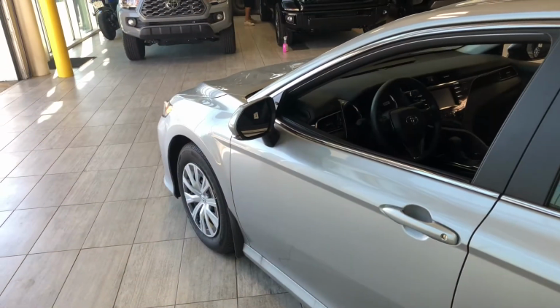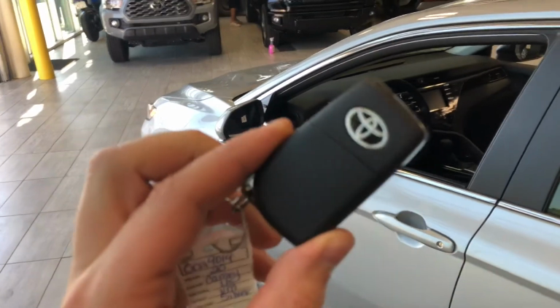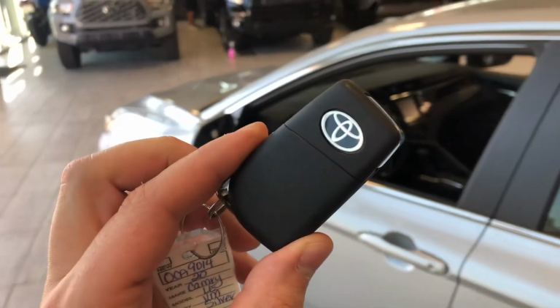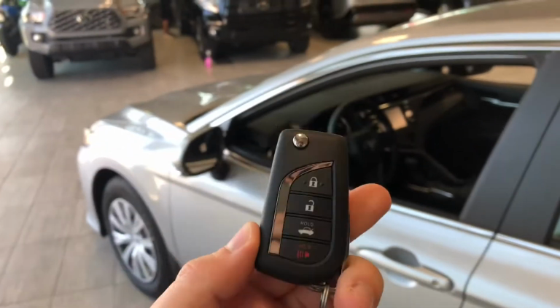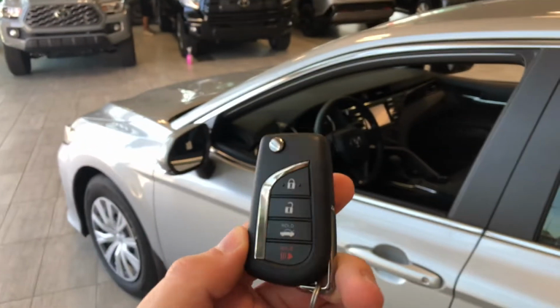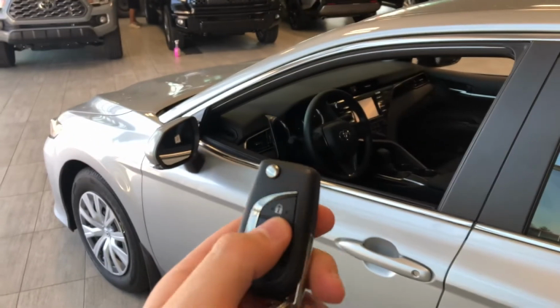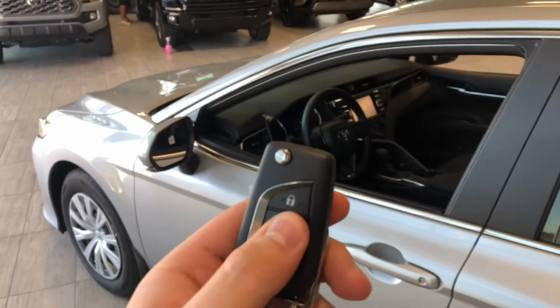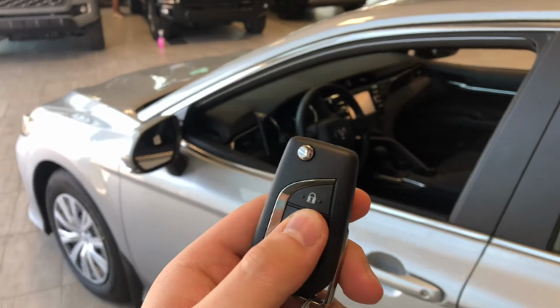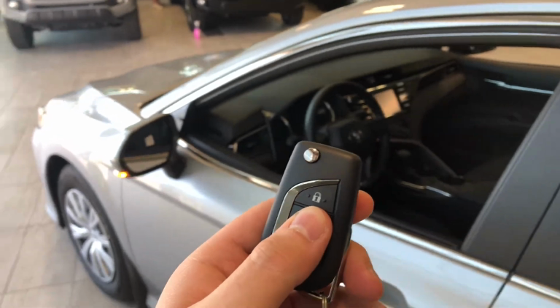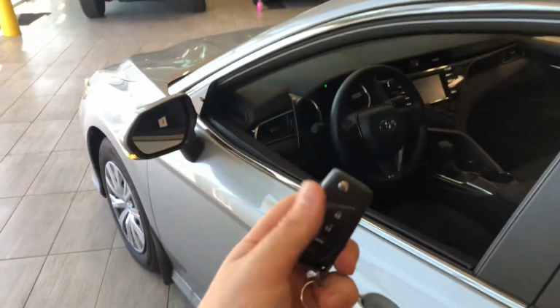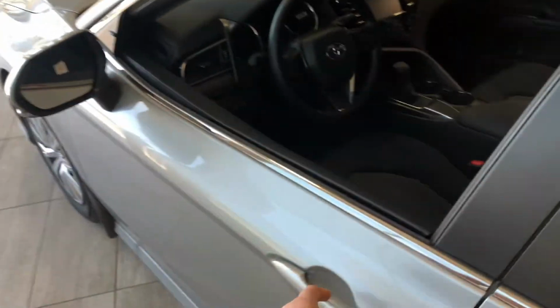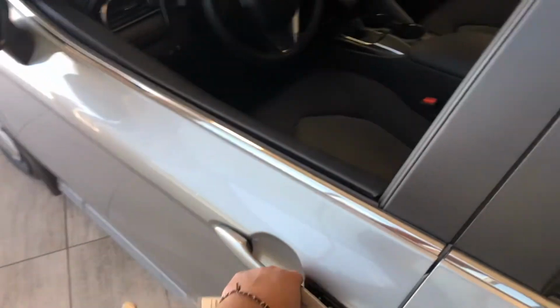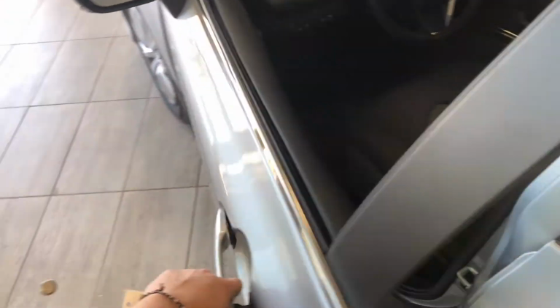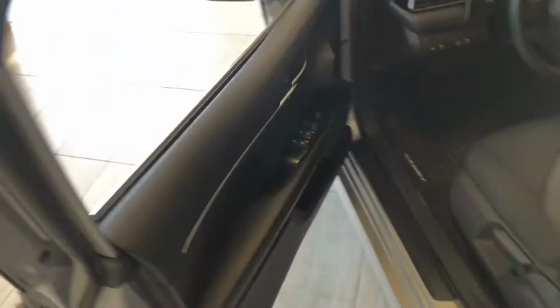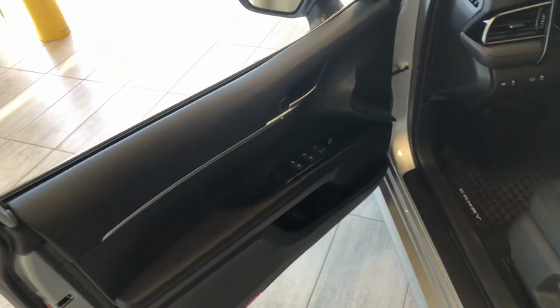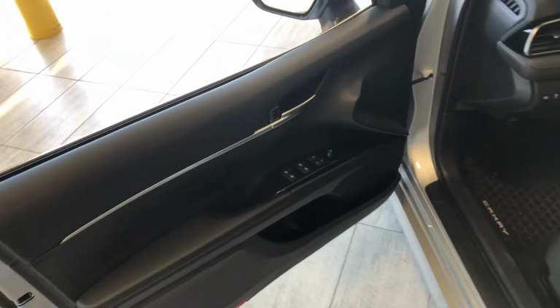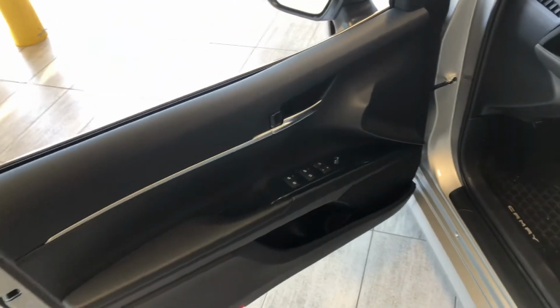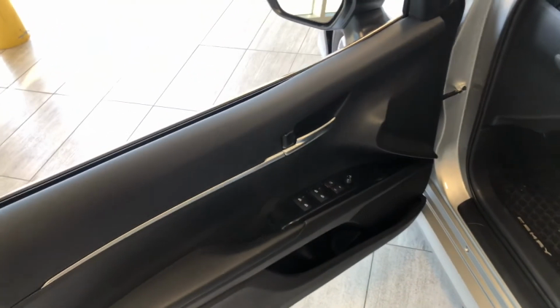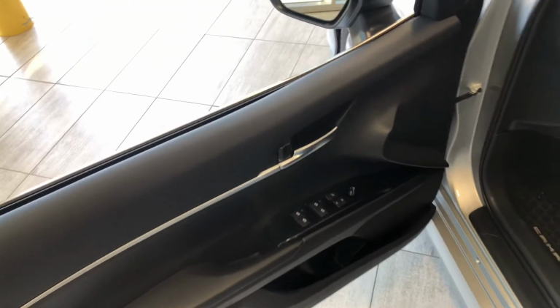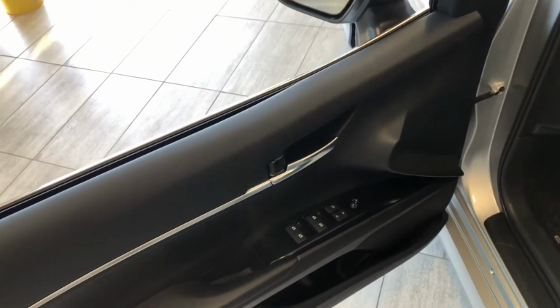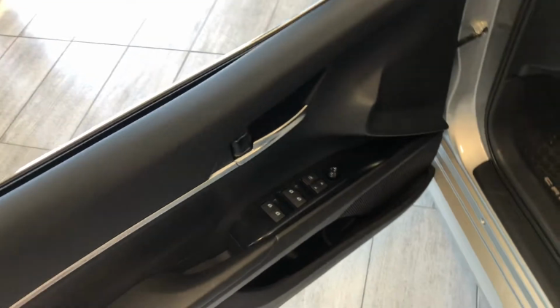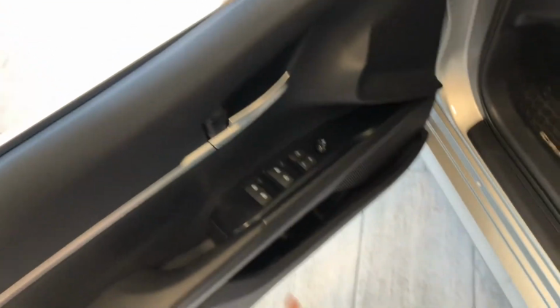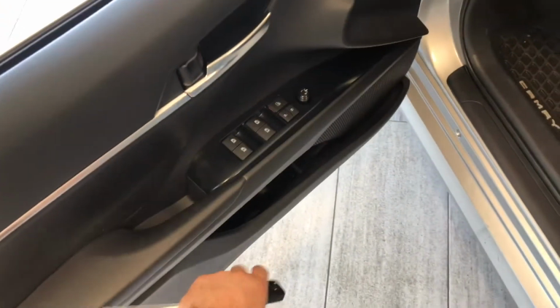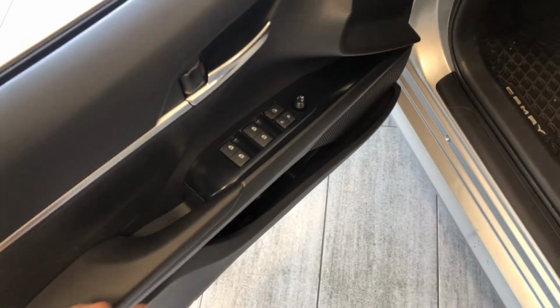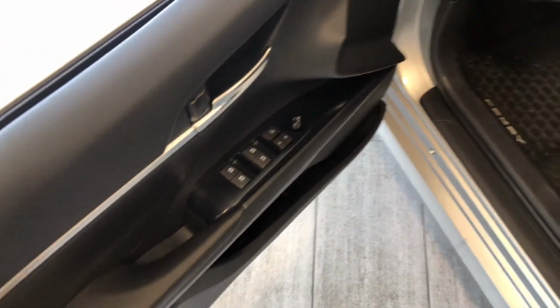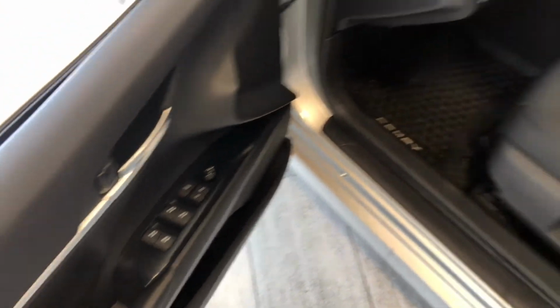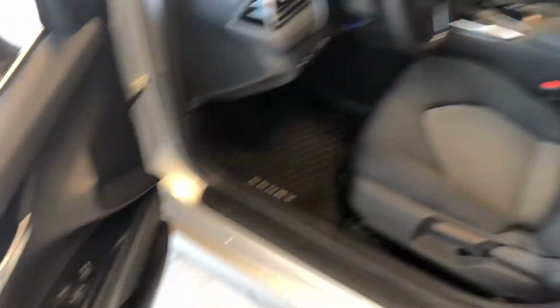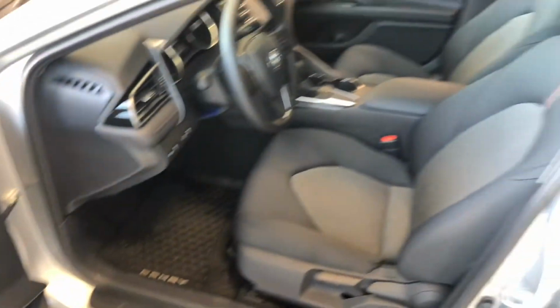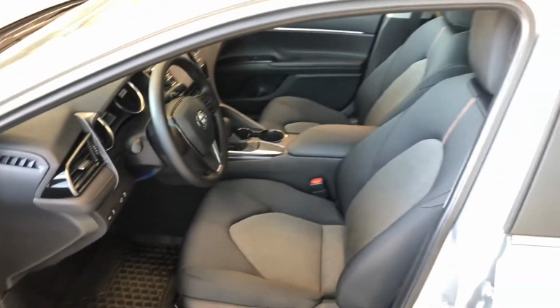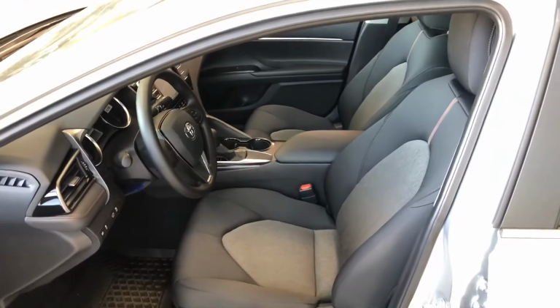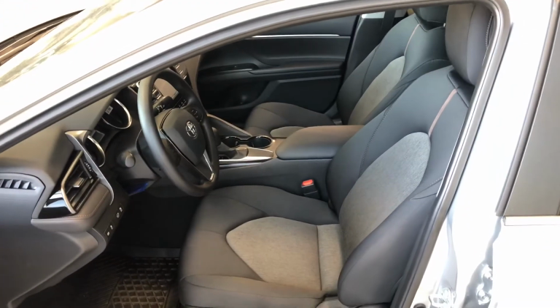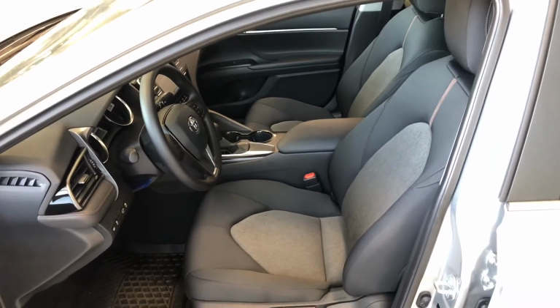Helping us inside is our key fob — it has our lock and unlock button. We're going to press that unlock button once and take a look in the front first. Right up top you have your power windows, locks, and mirrors with some storage on the bottom. This Camry comes equipped with black fabric seating.